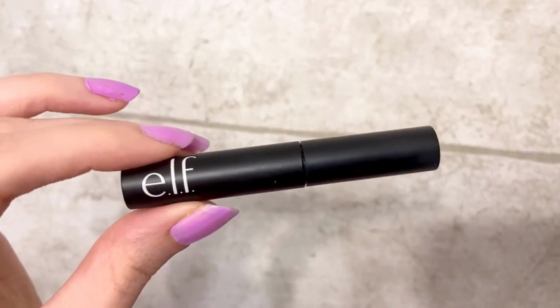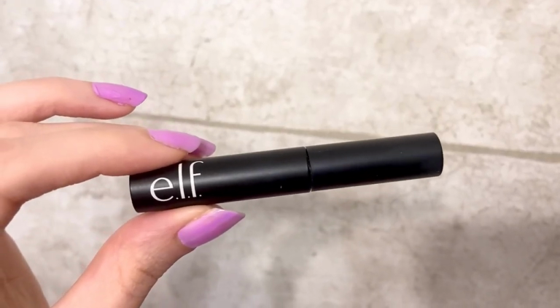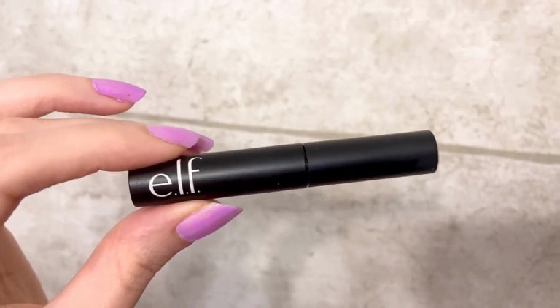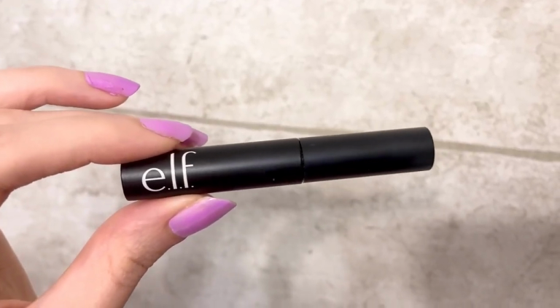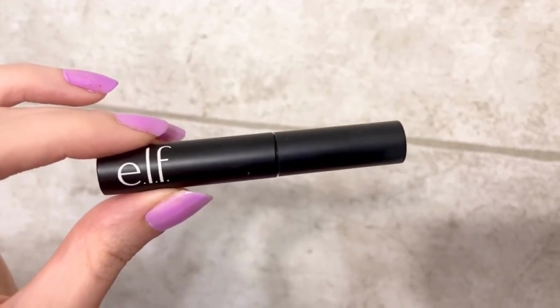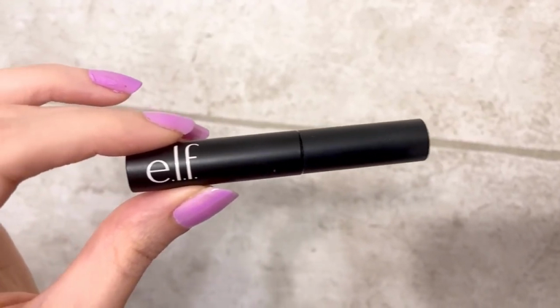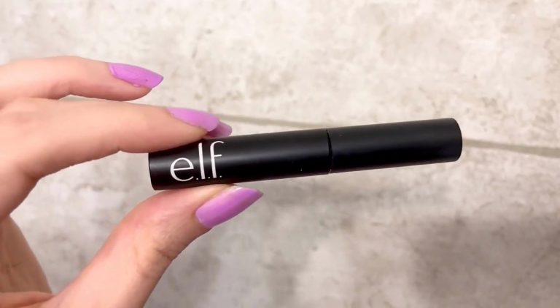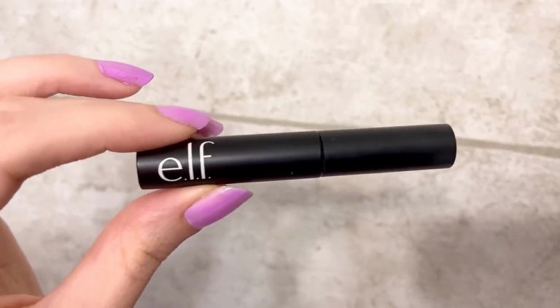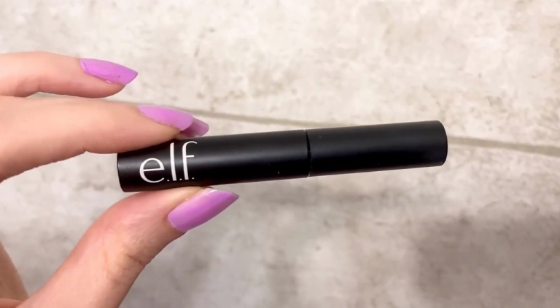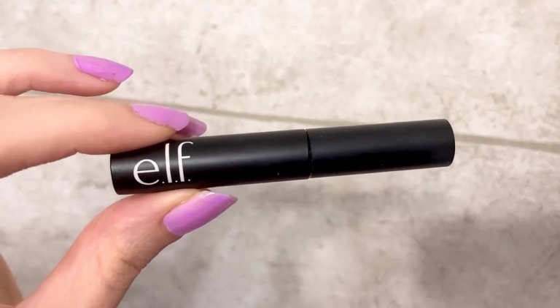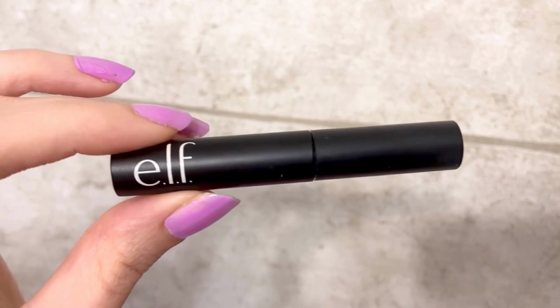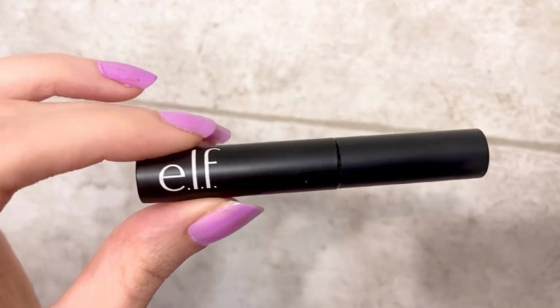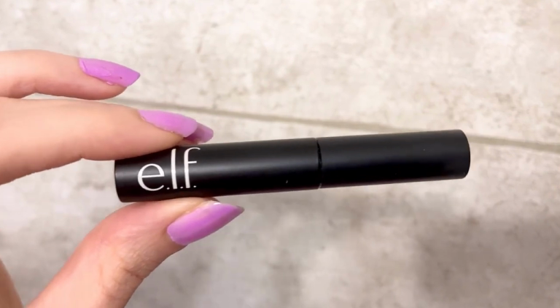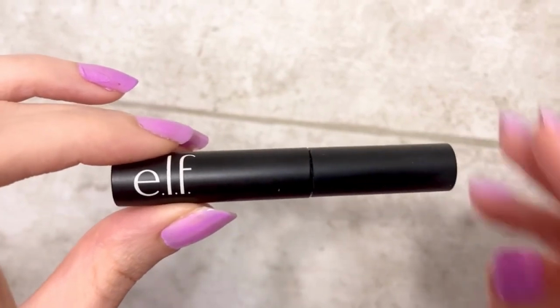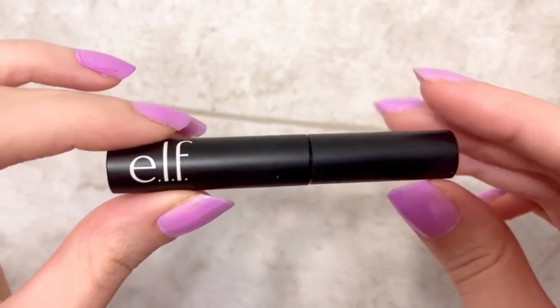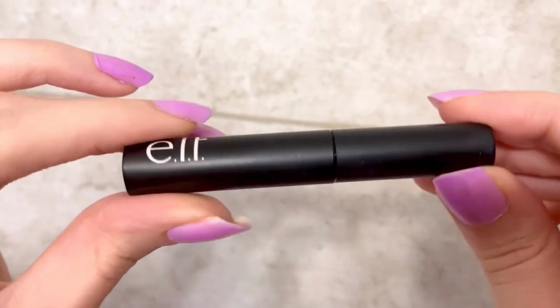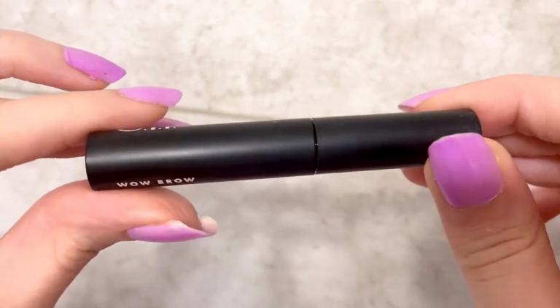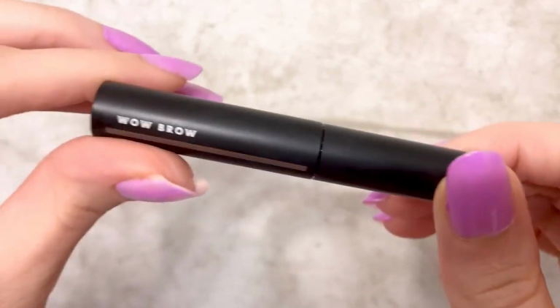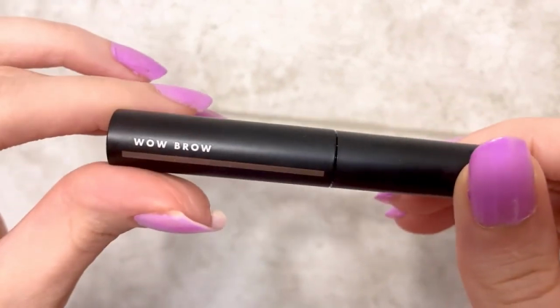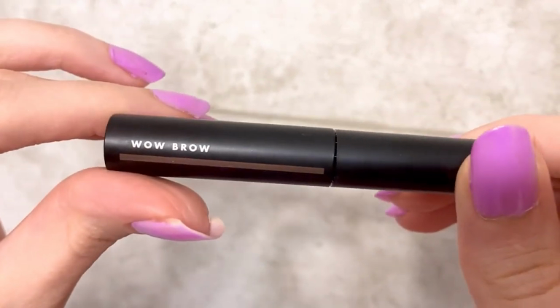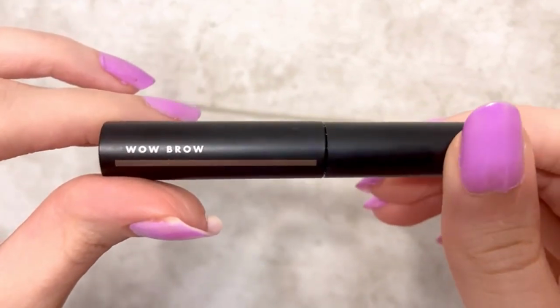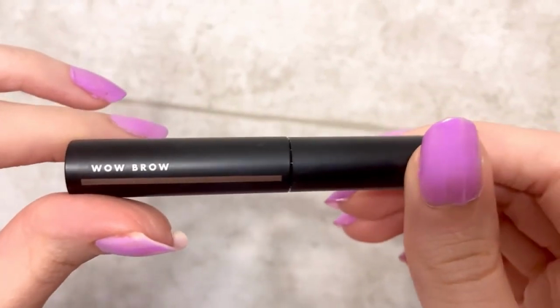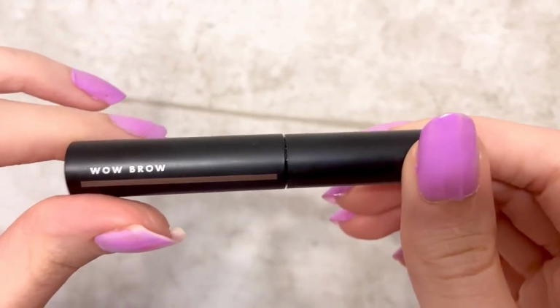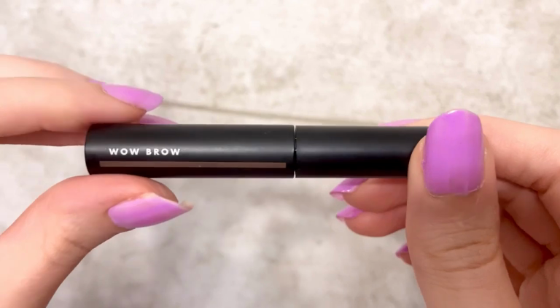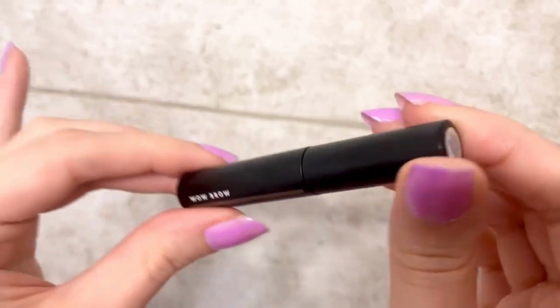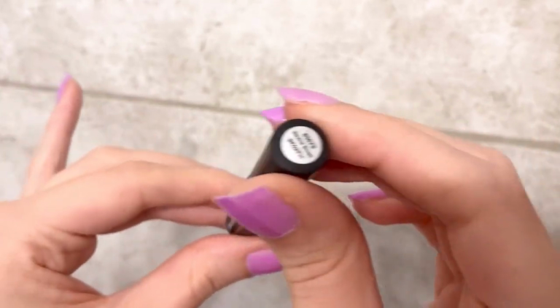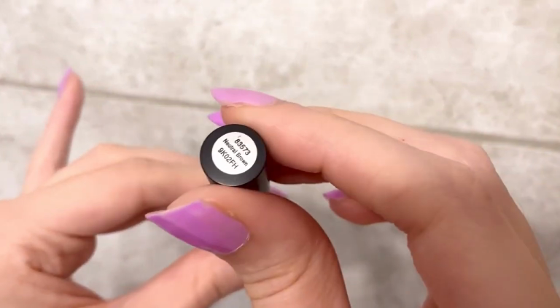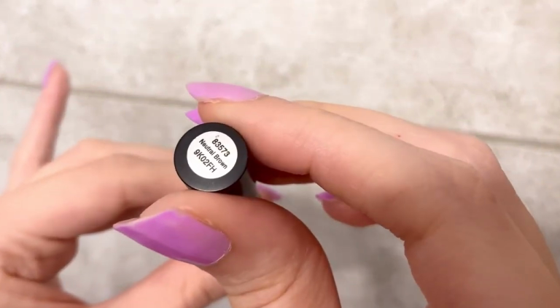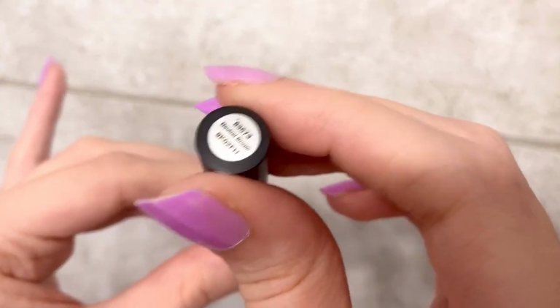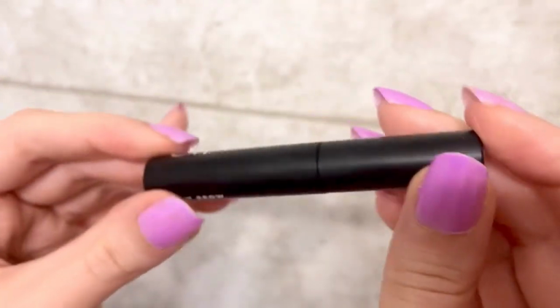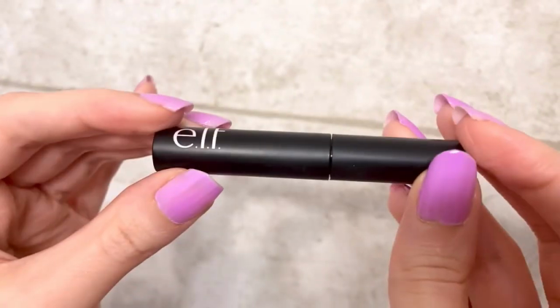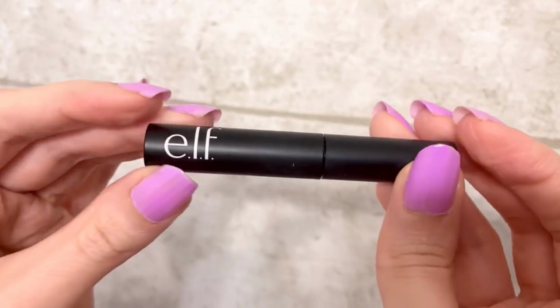This is ELF's Wow Brow Brow Mascara, and that is so nice to have. They do a great job of sculpting, holding everything in place, brushing up, and adding a pop of color in the meantime.